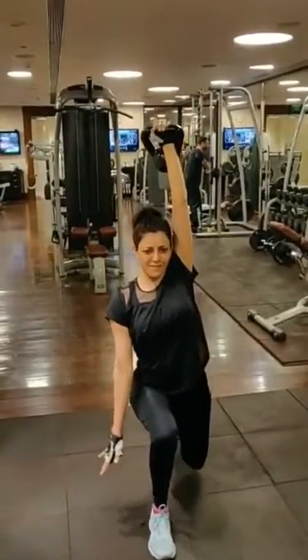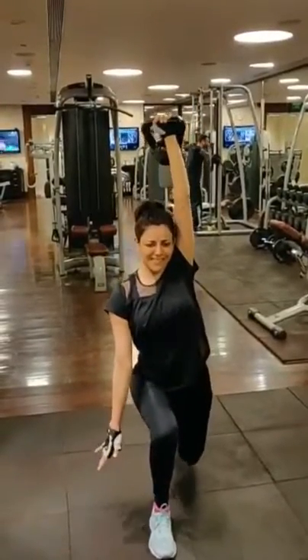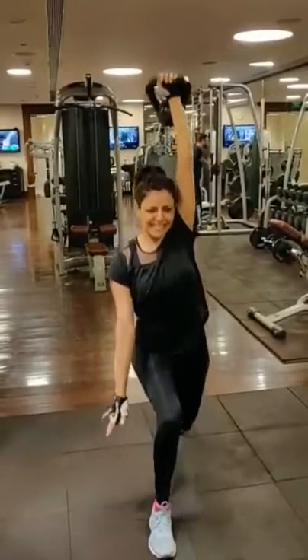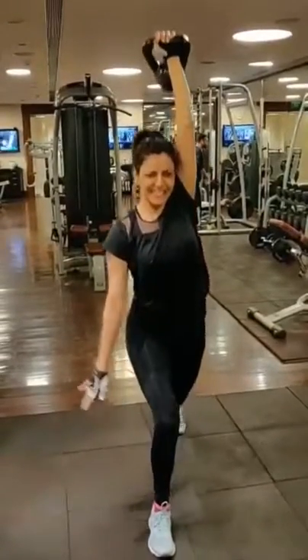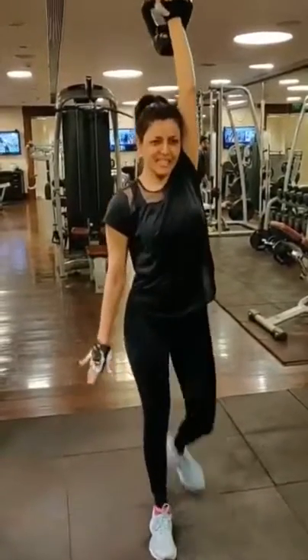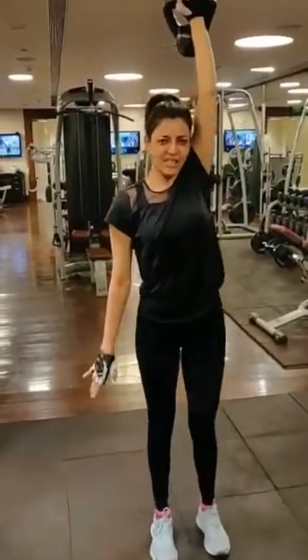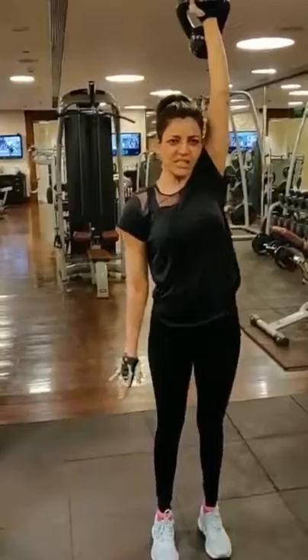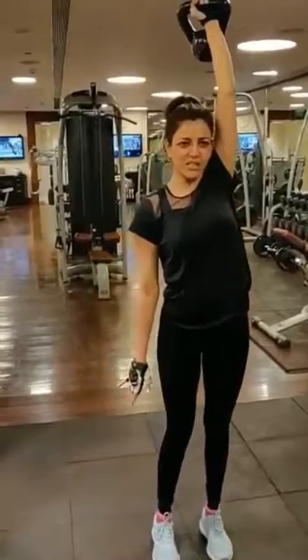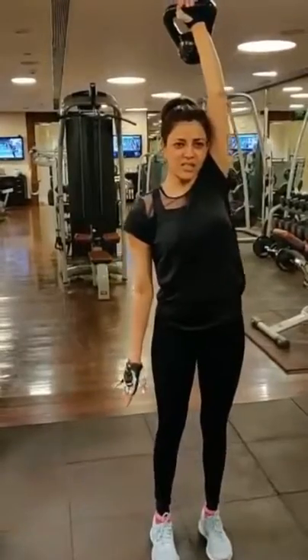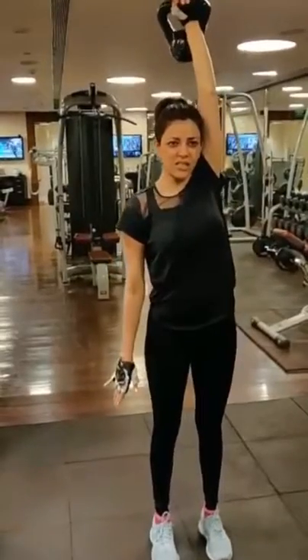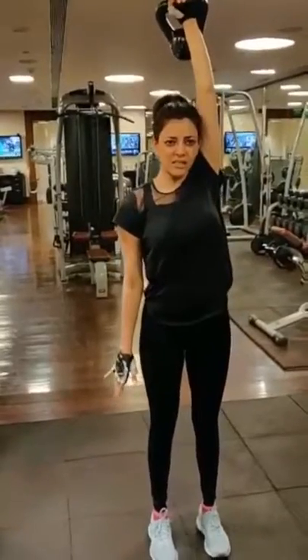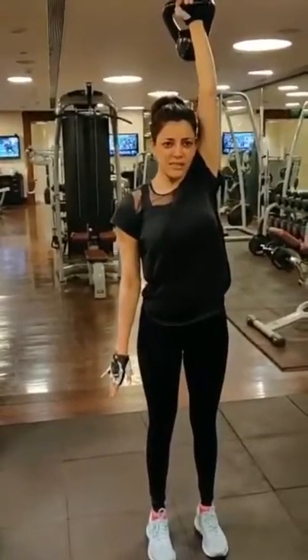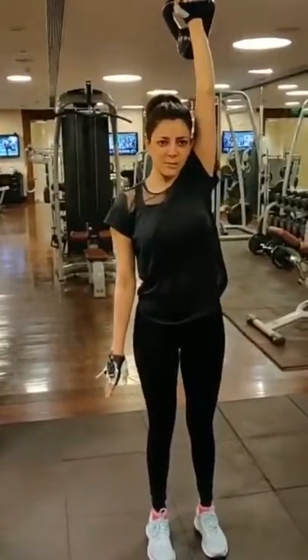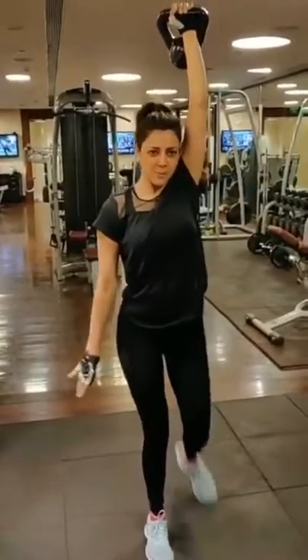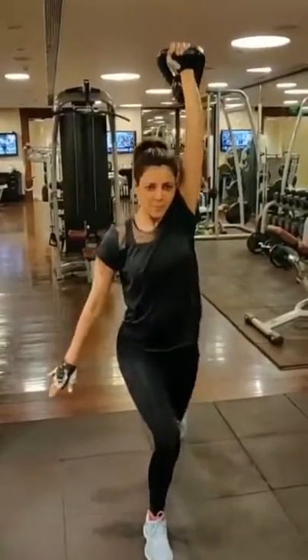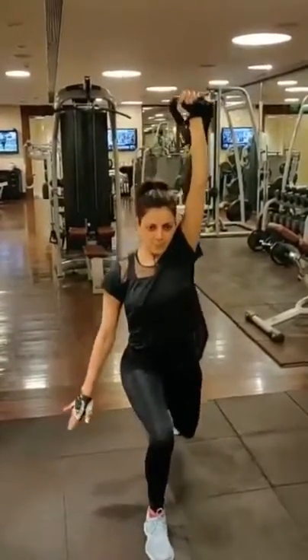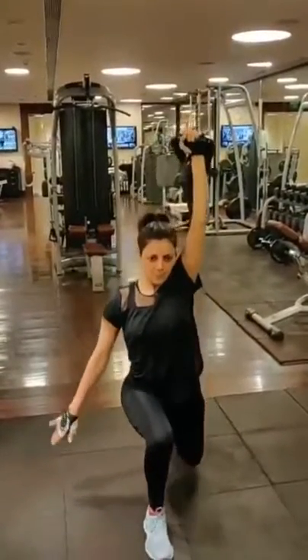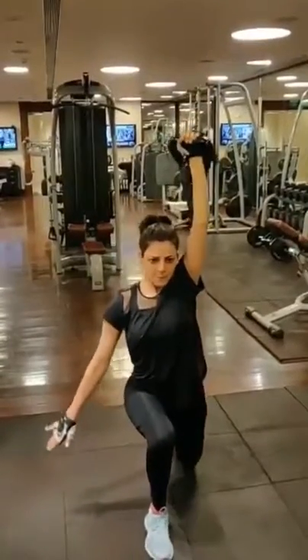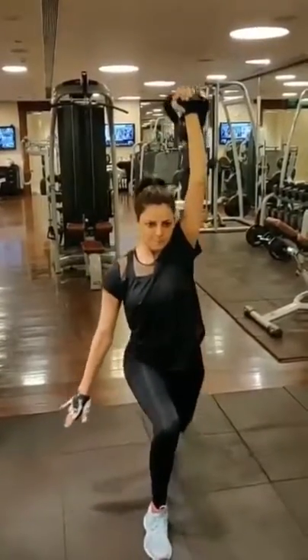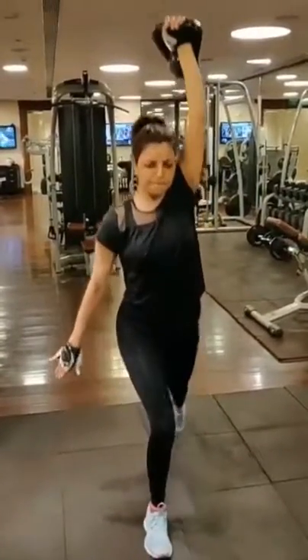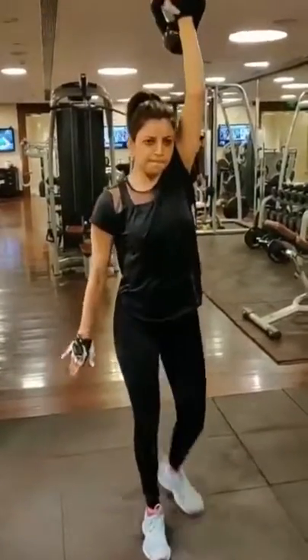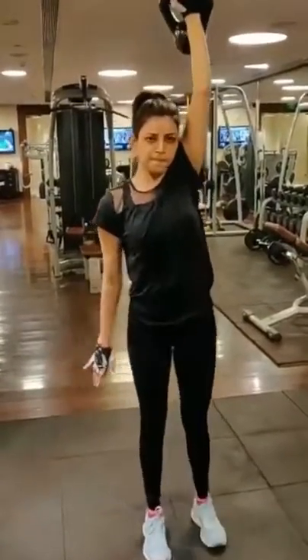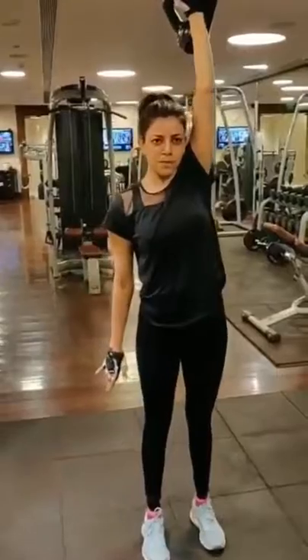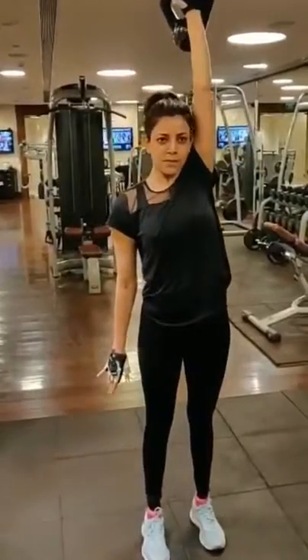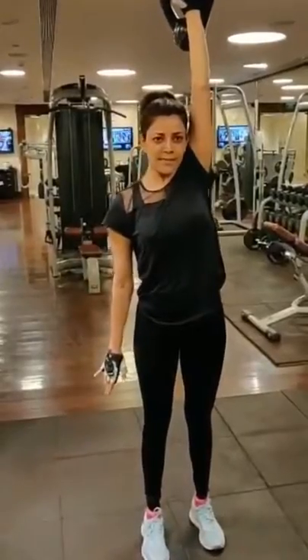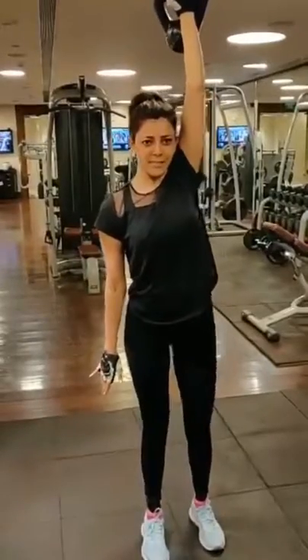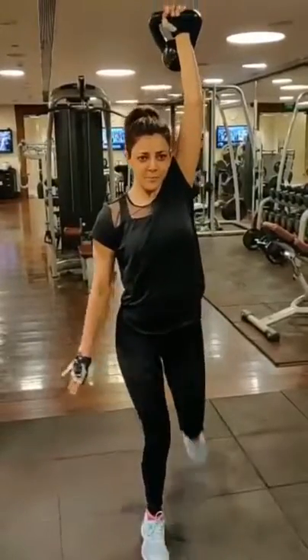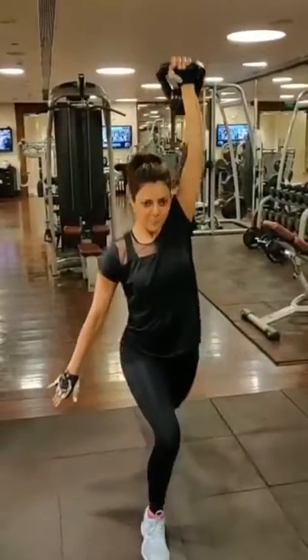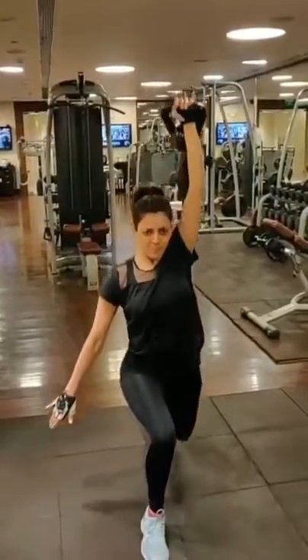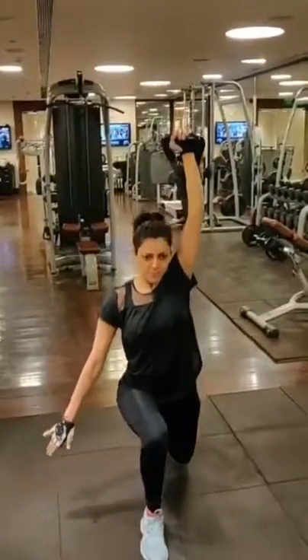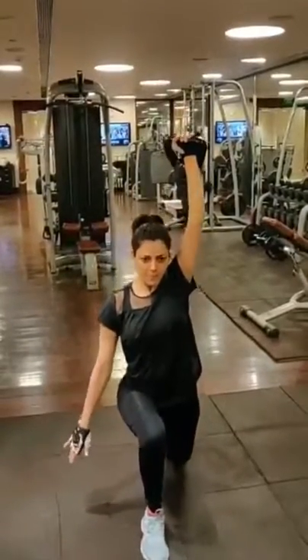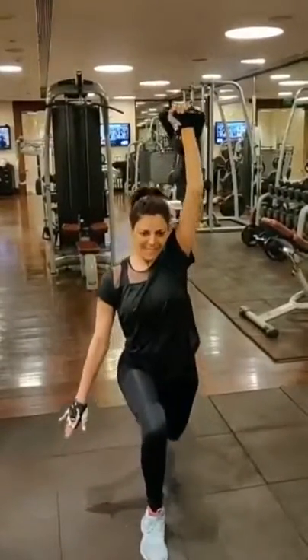Excellent. Come up. Stronger. Stronger. Nice score. Bring it on. Good. One more. Perfect.